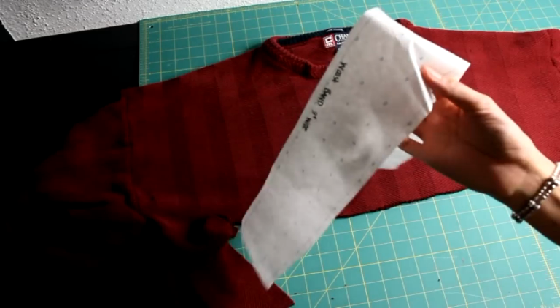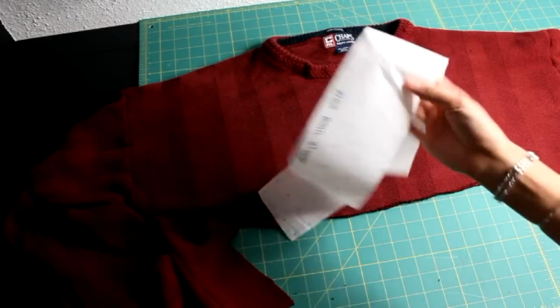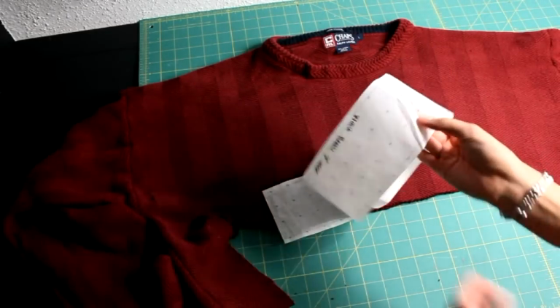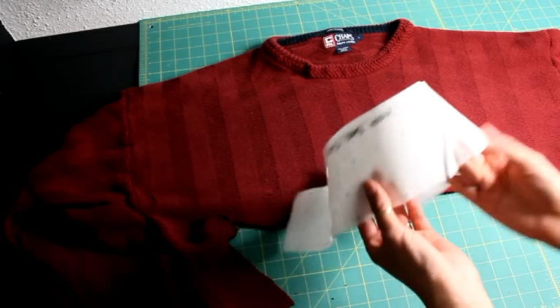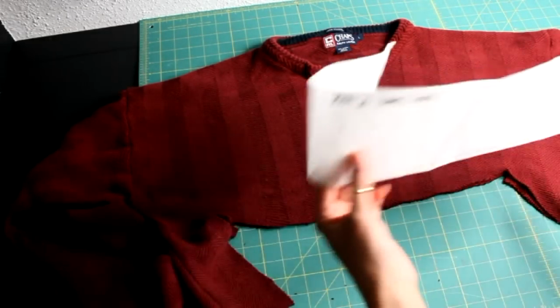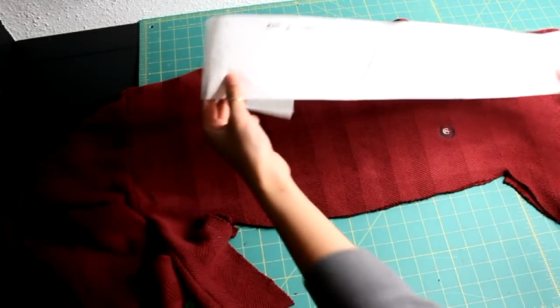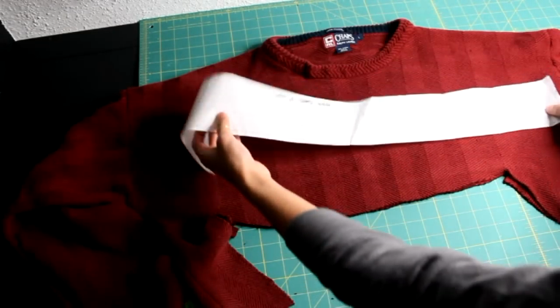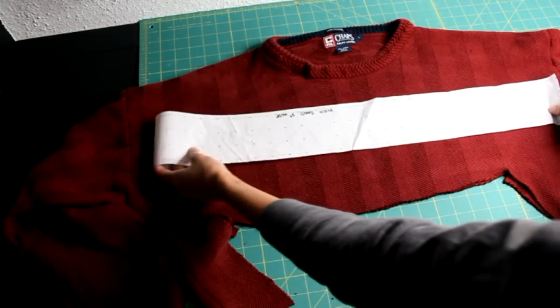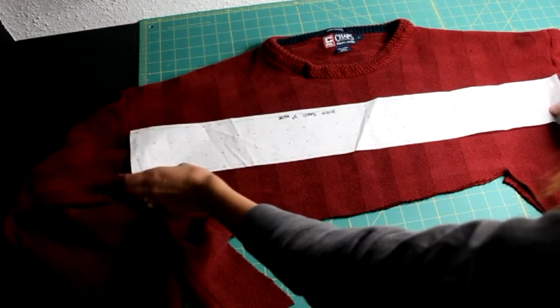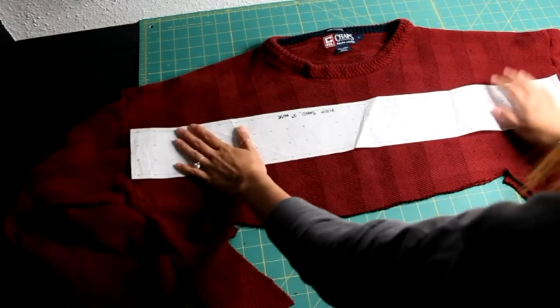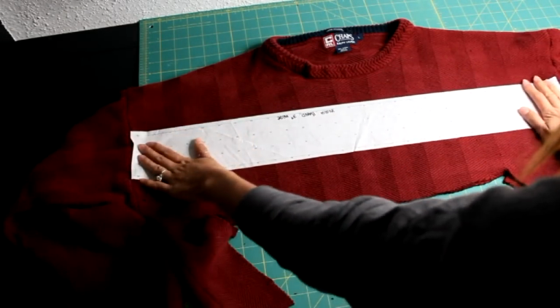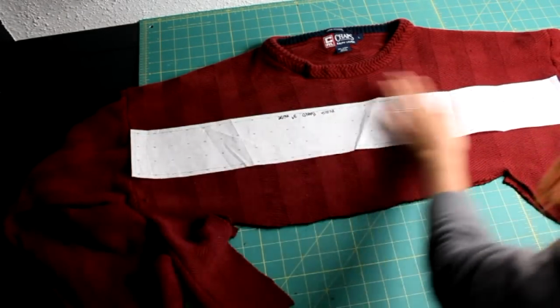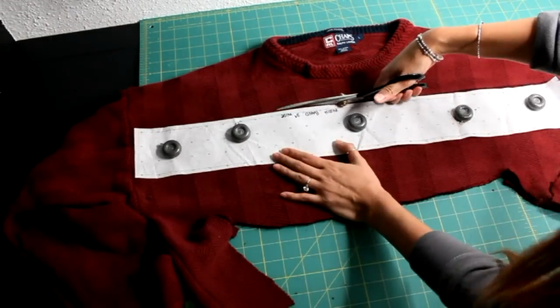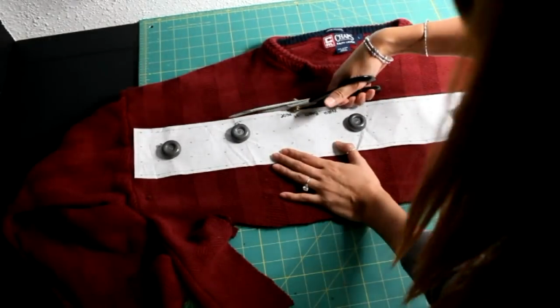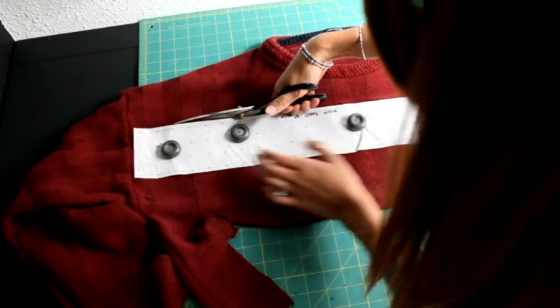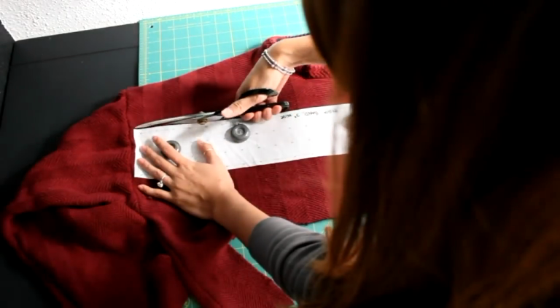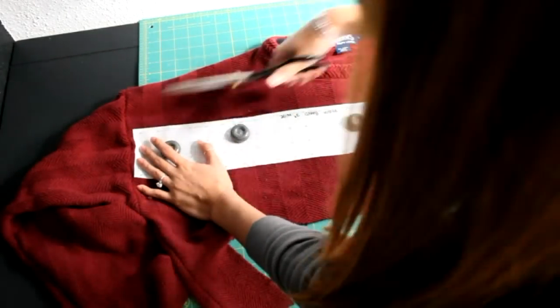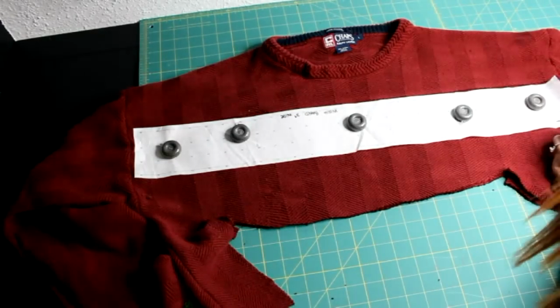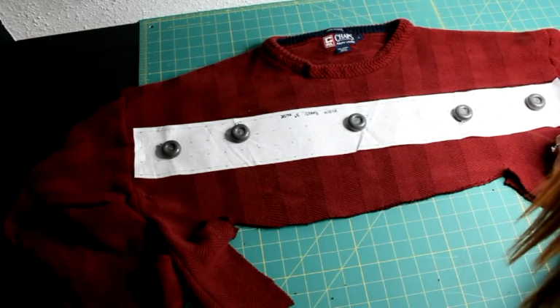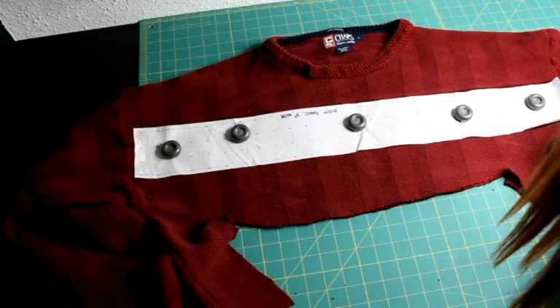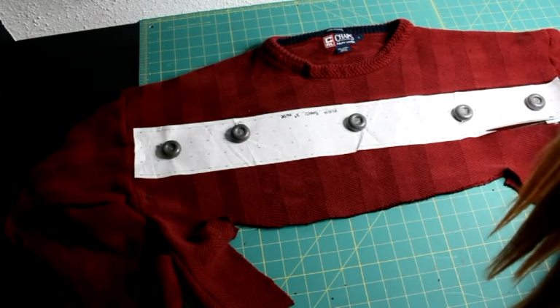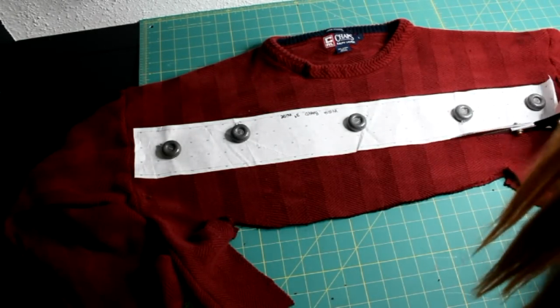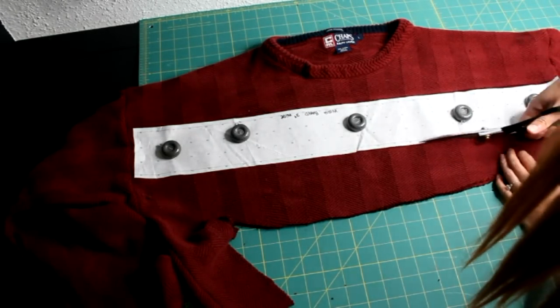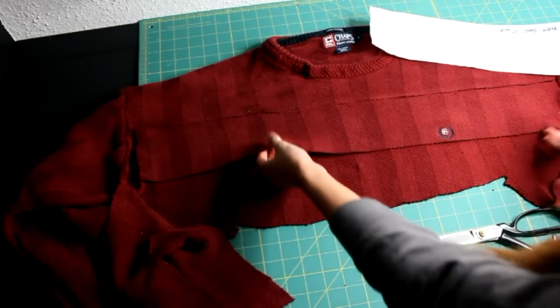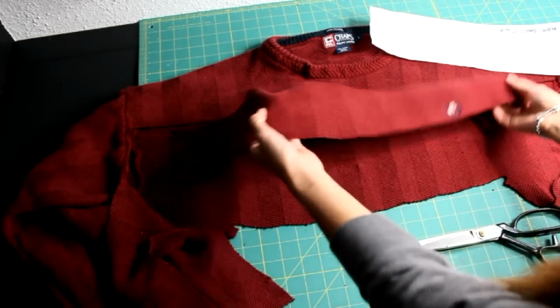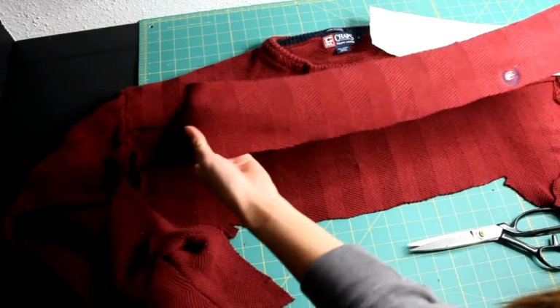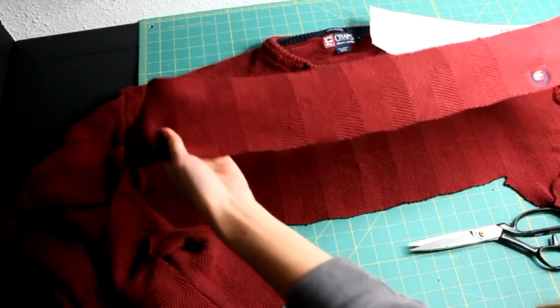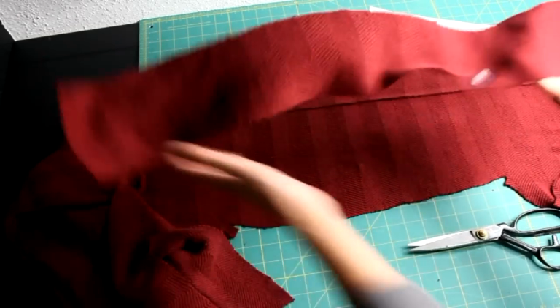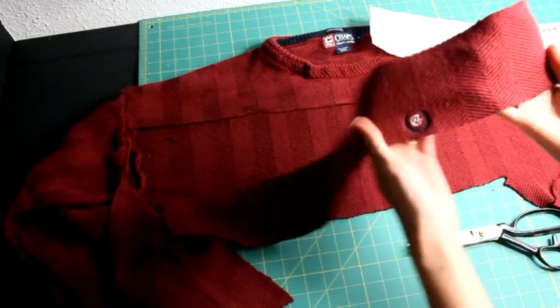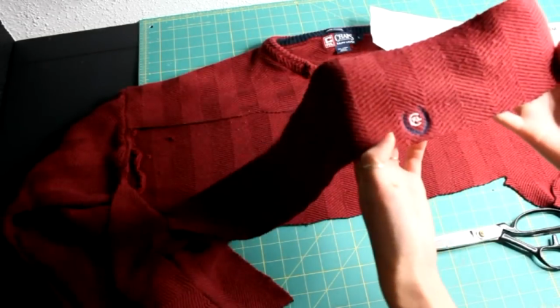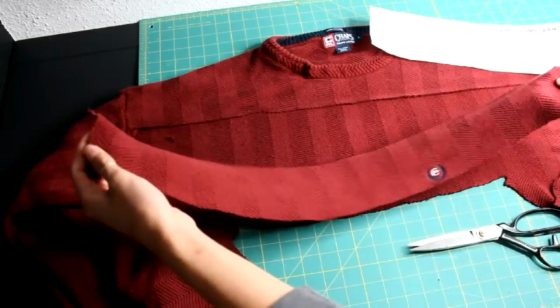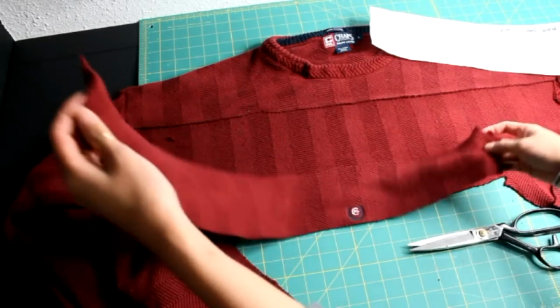Next, take the waistband pattern and place it on the chest area of the sweater and cut it out. Note that even though the sweater is doubled with the front and back, we are only cutting on the front, leaving the back still intact. Fold the waistband in half and sew.